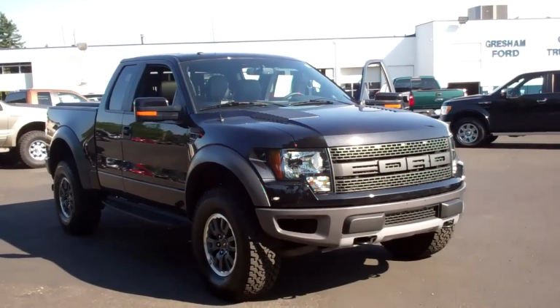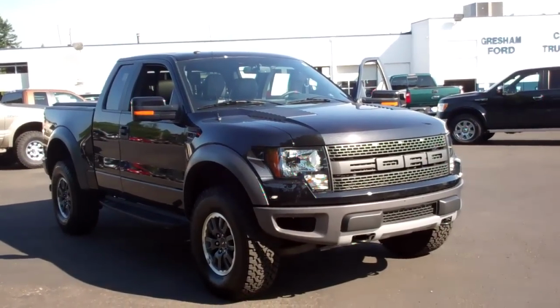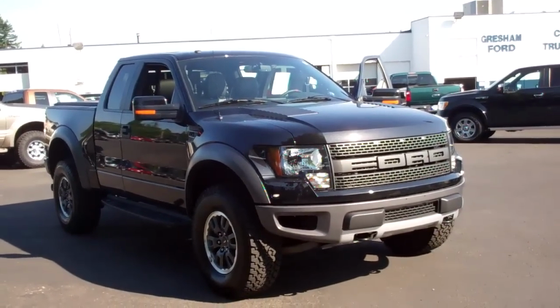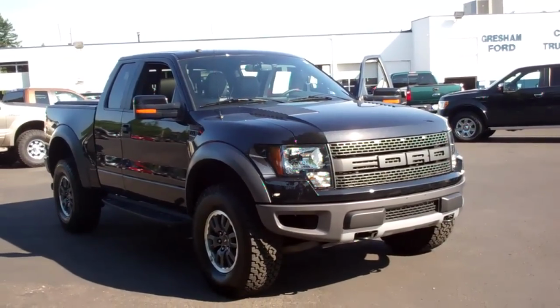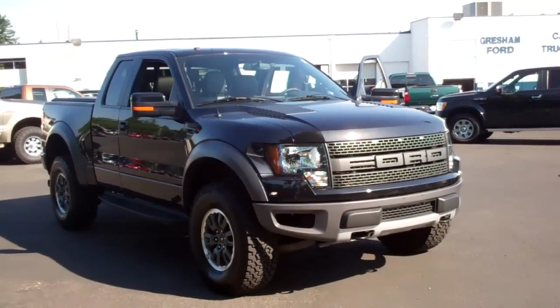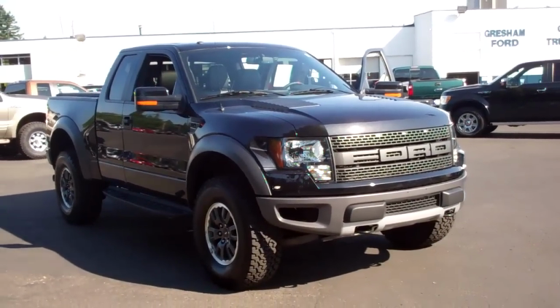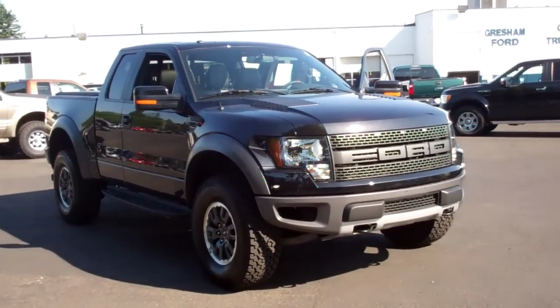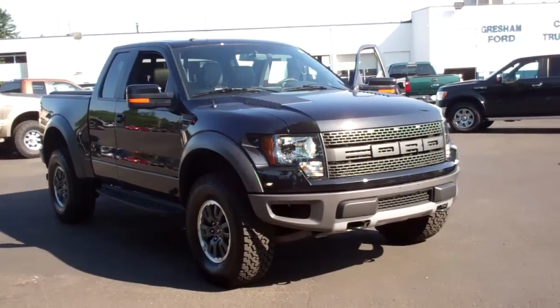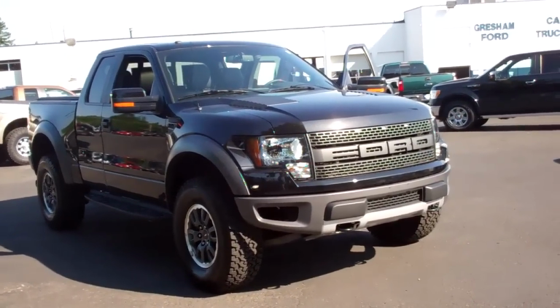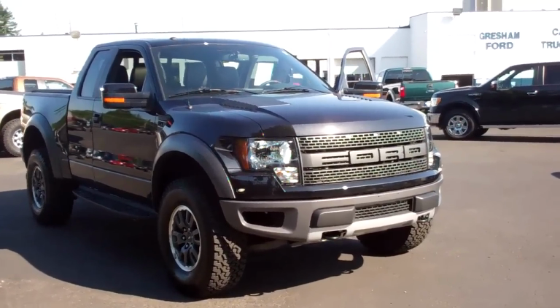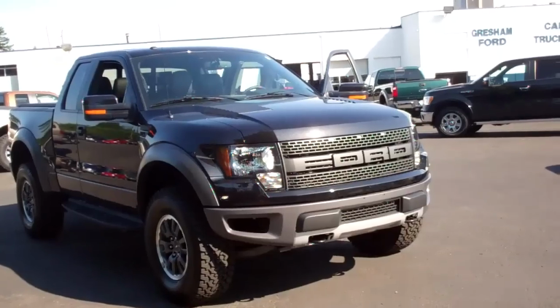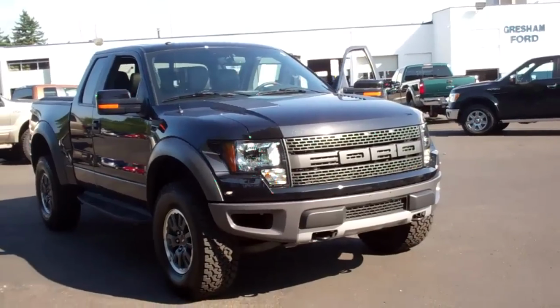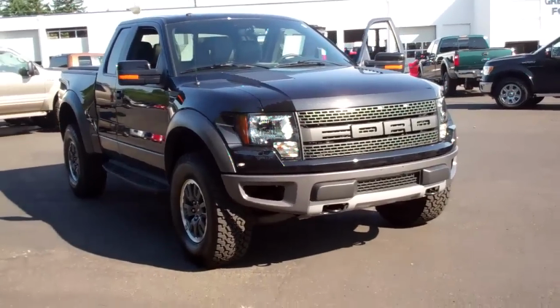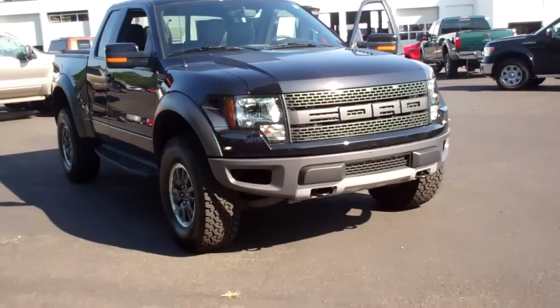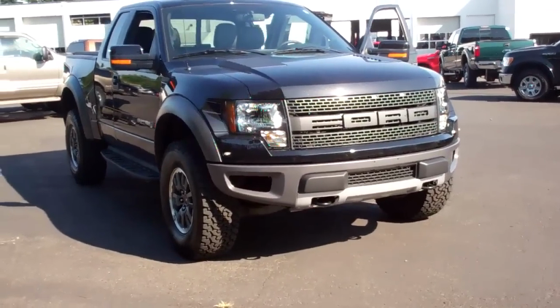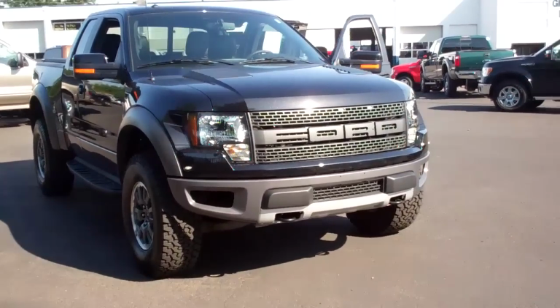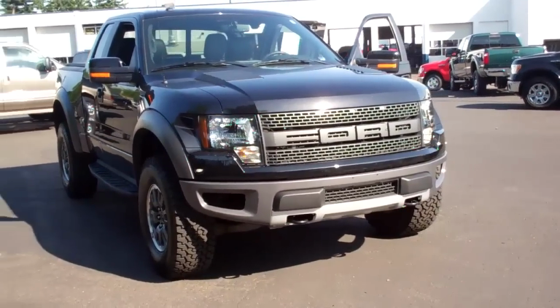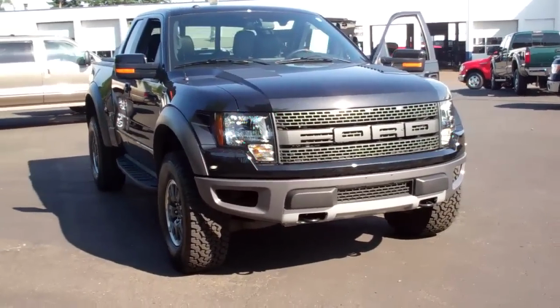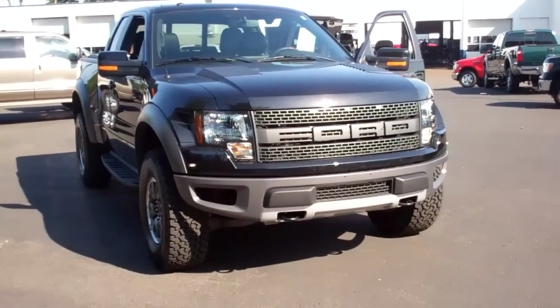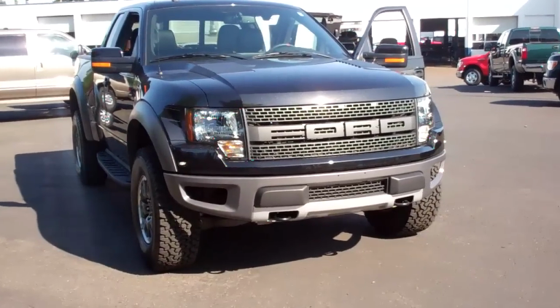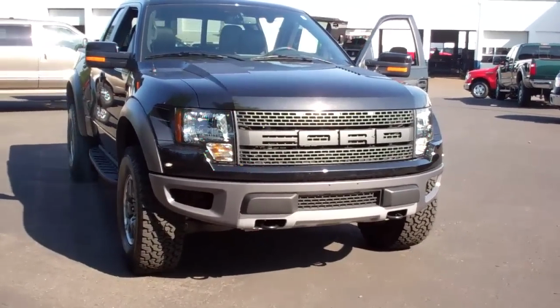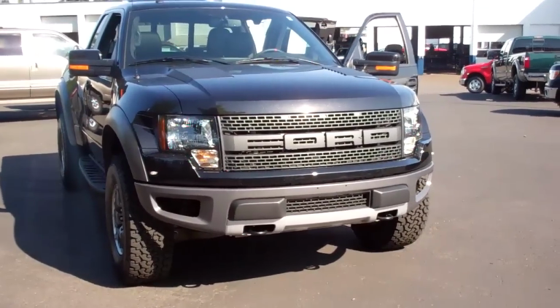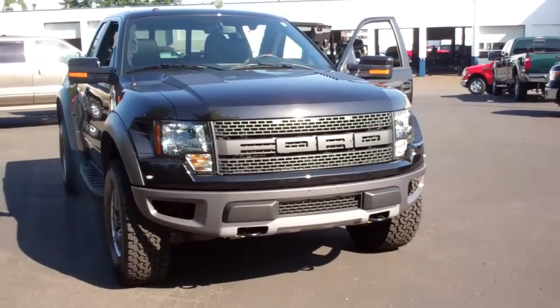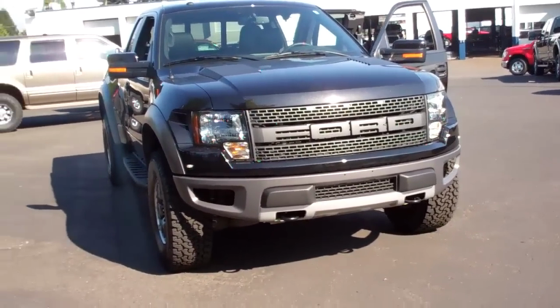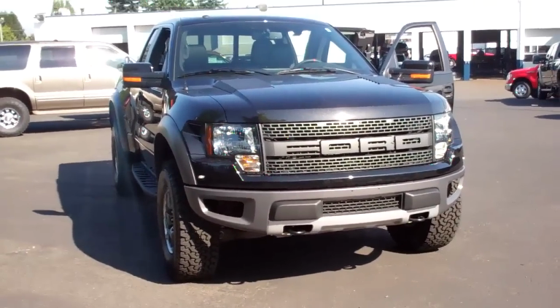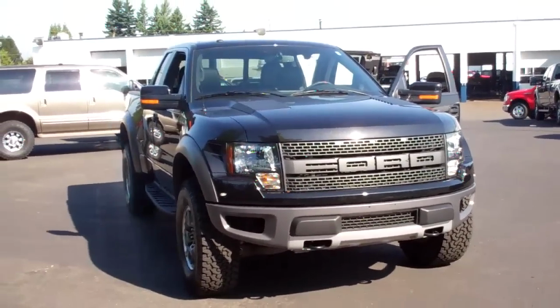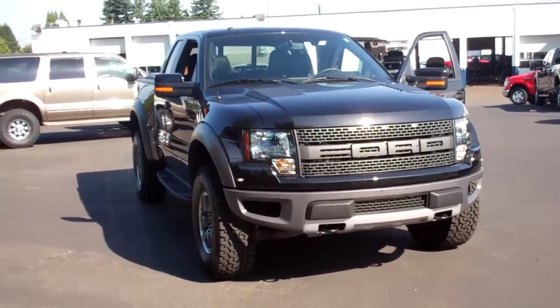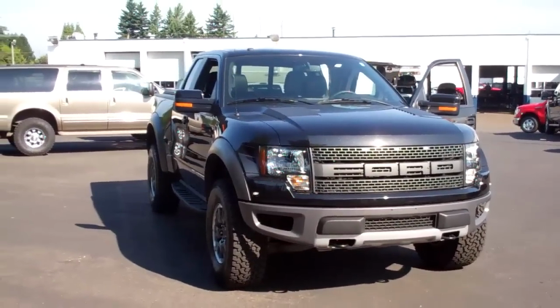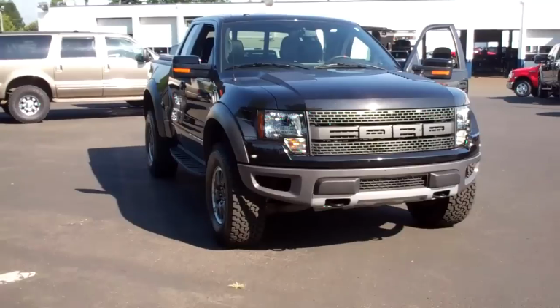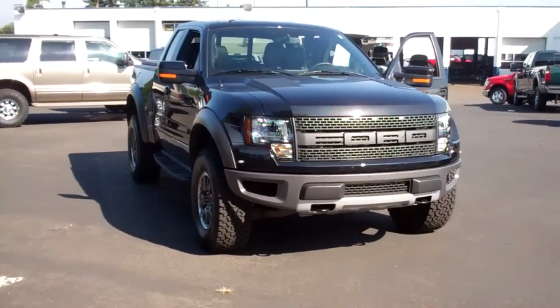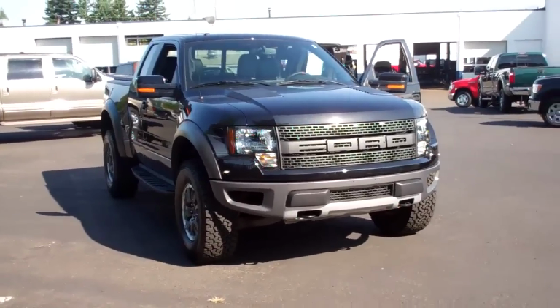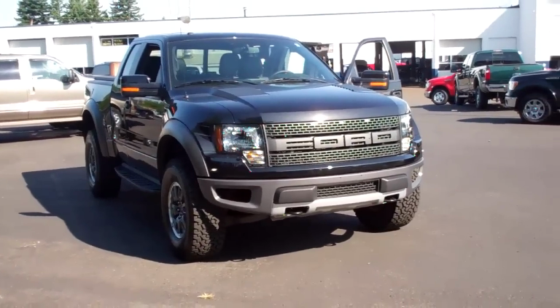Give us a call directly at 503-665-0101. My name is Joe Roberts, the Inventory Control Manager. I'd love to assist you in finding a vehicle that meets your needs and desires.